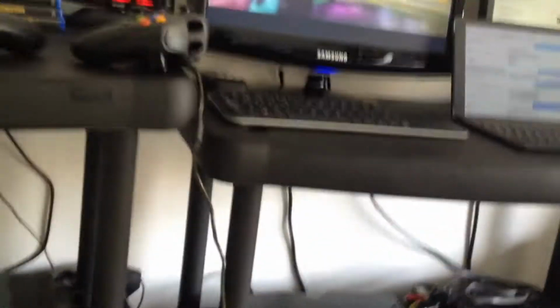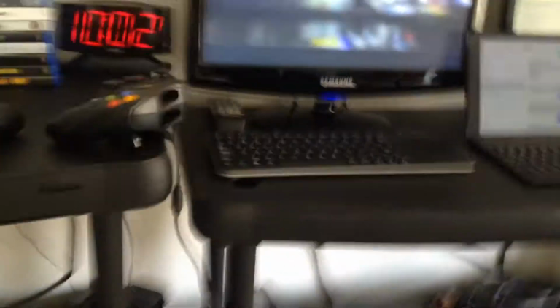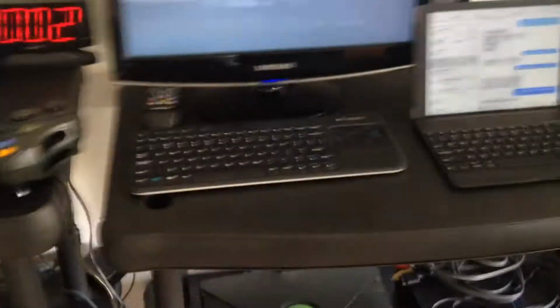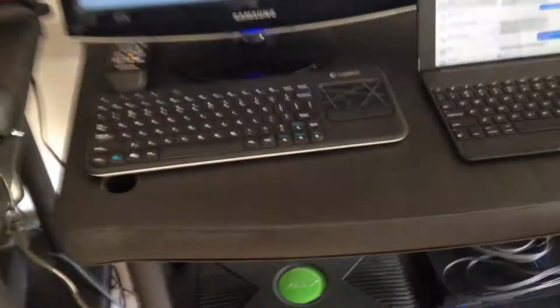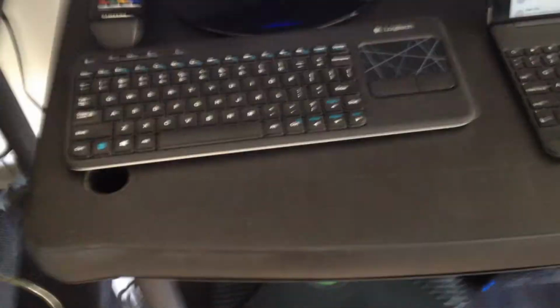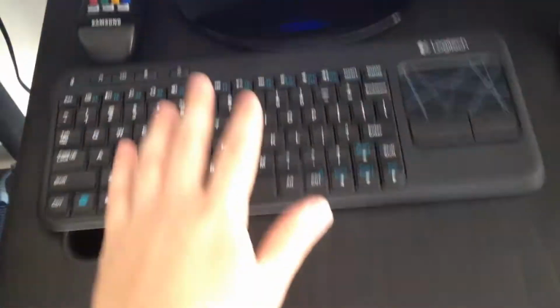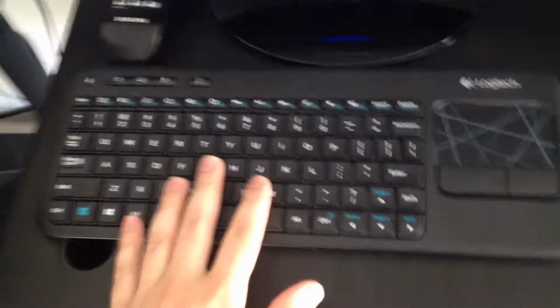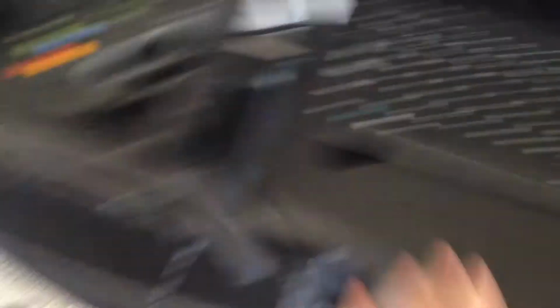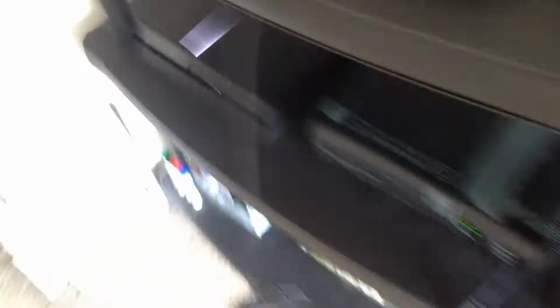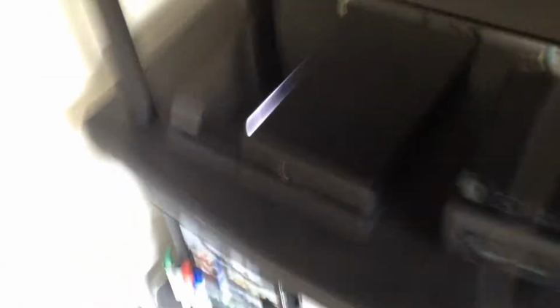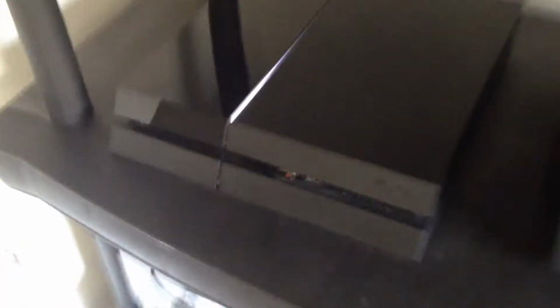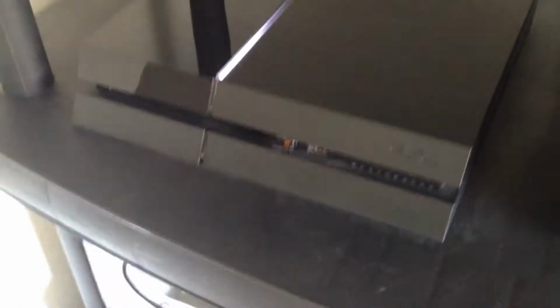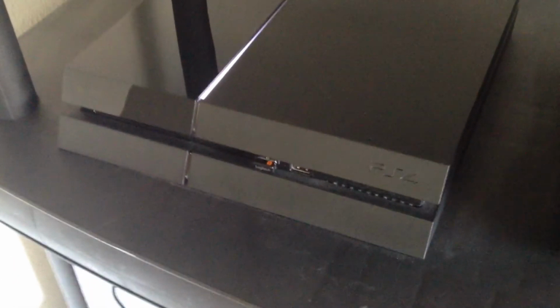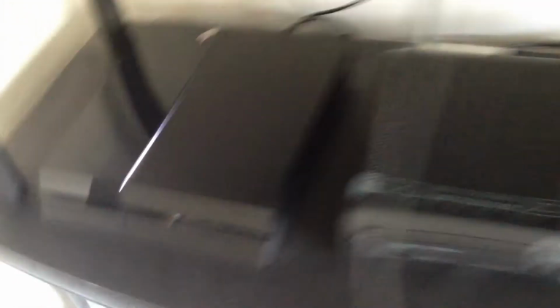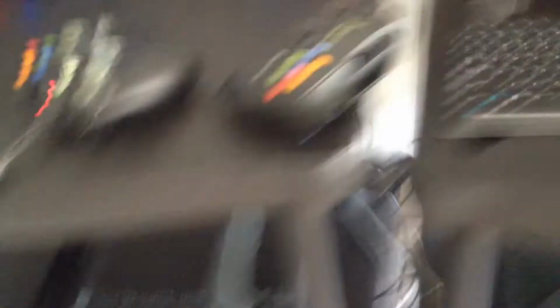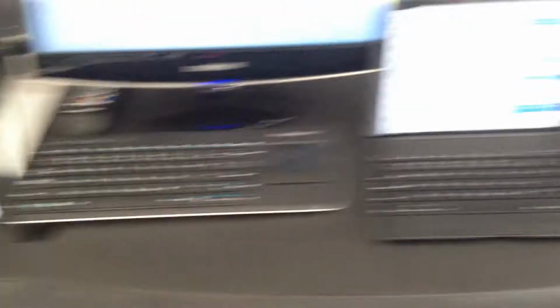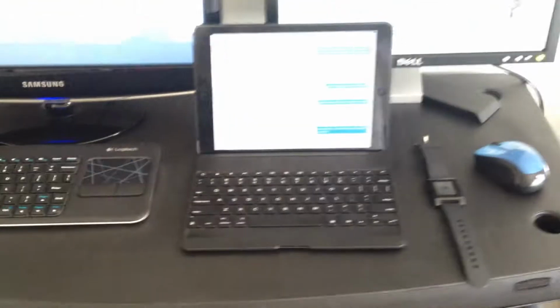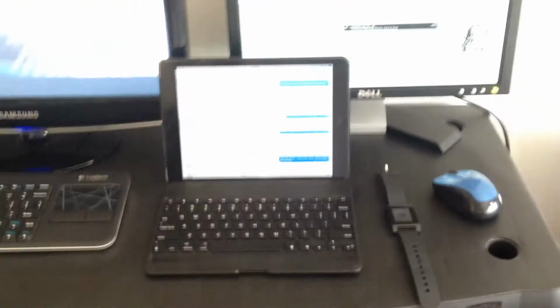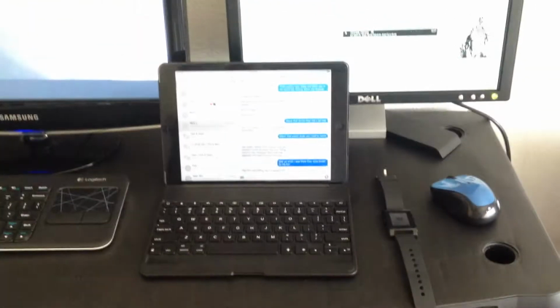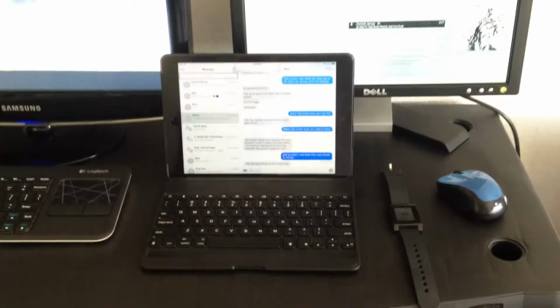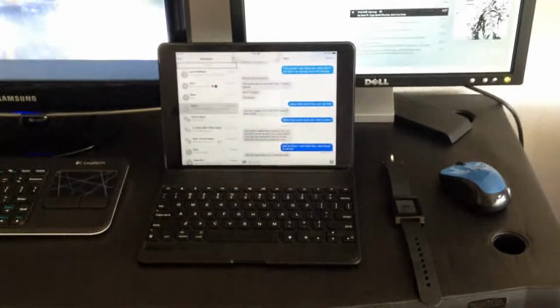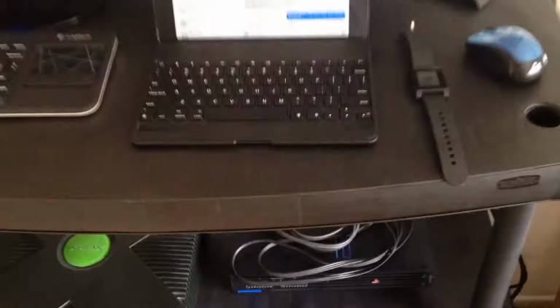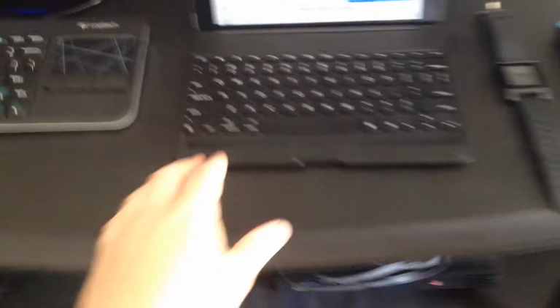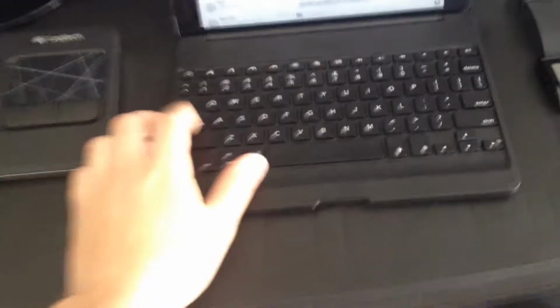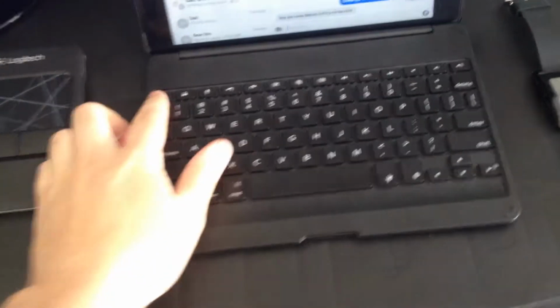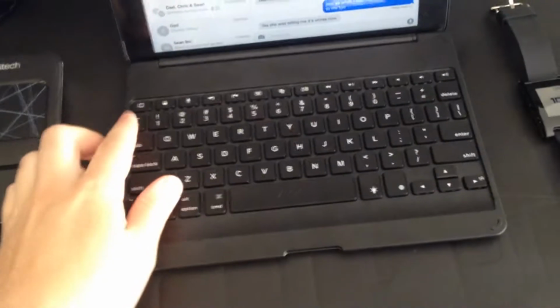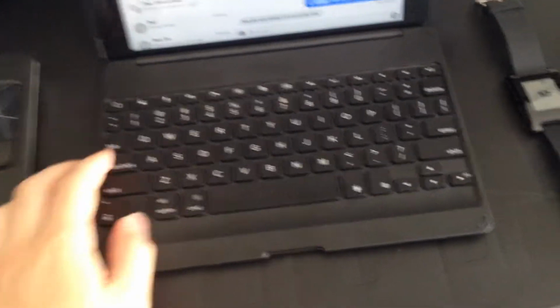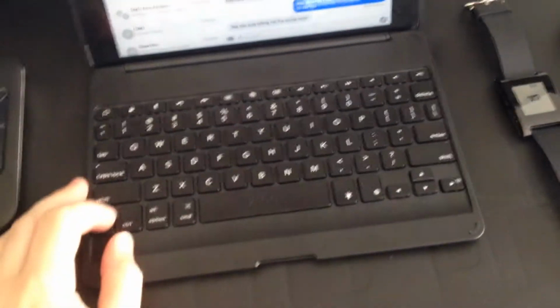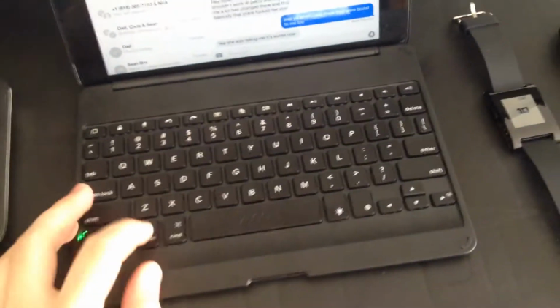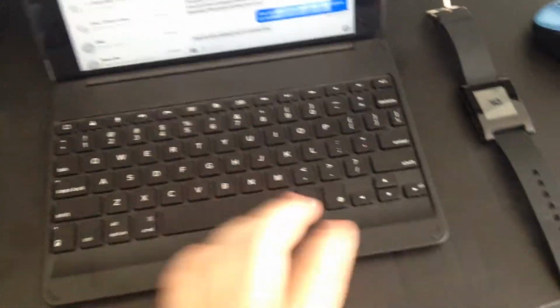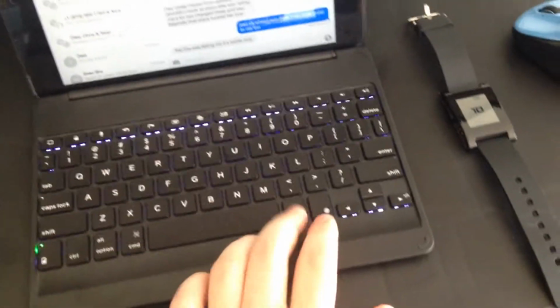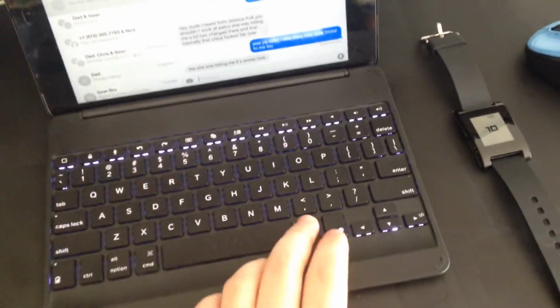I have a wireless keyboard right here and that's hooked up into the PS4. And then I got my iPad right here with the Zag light-up case — I love typing on this thing in the dark.